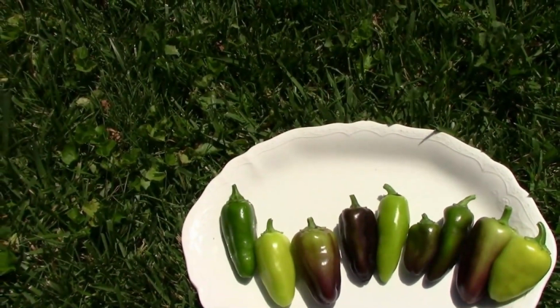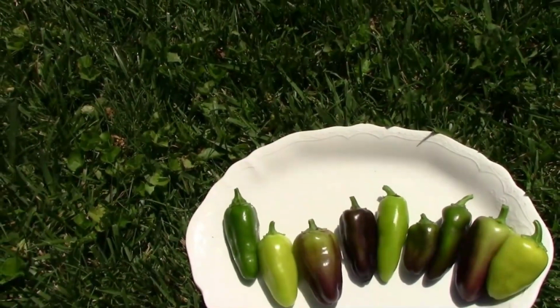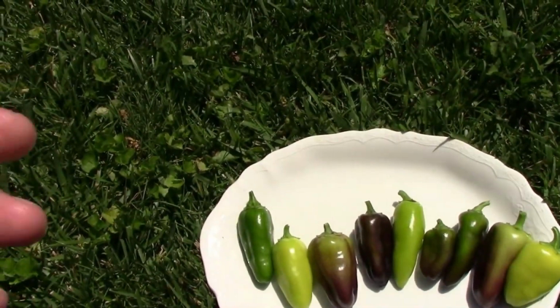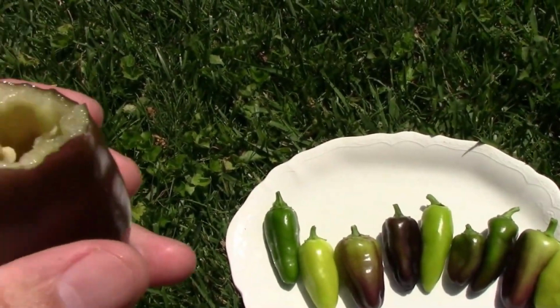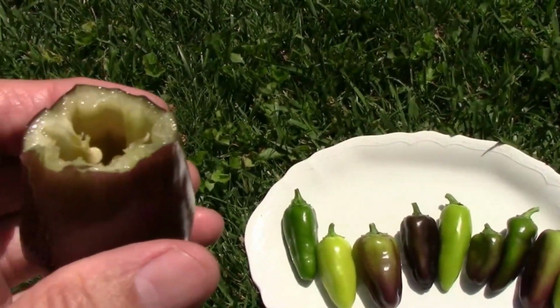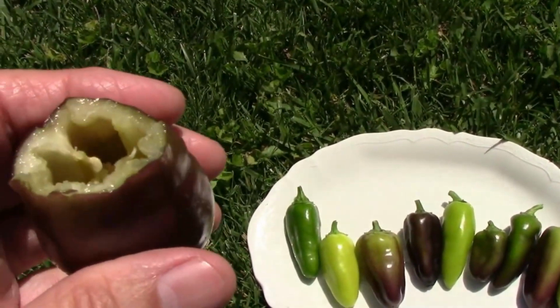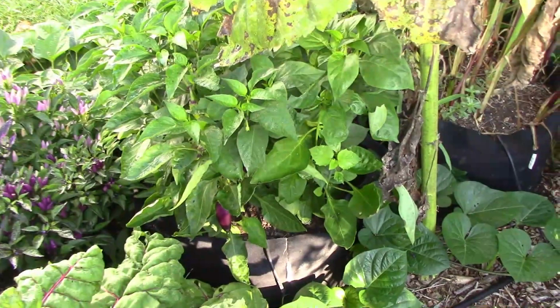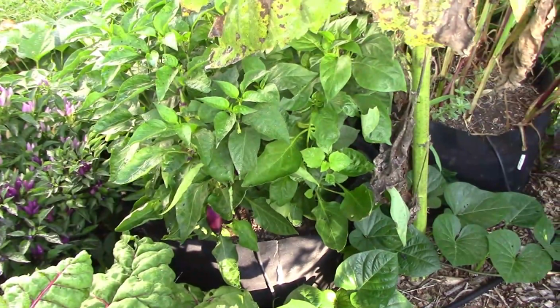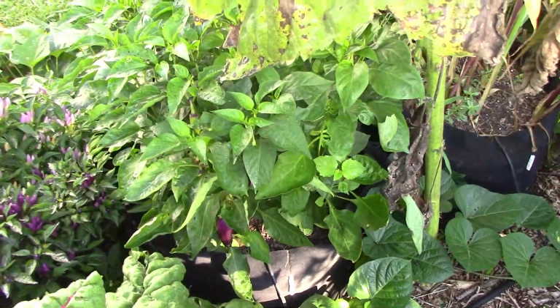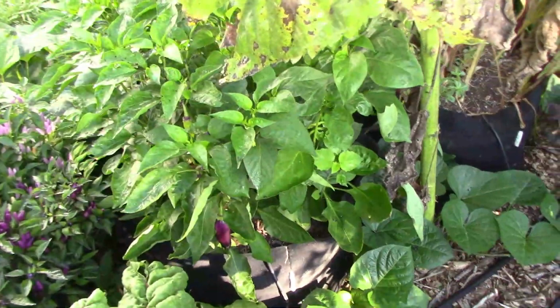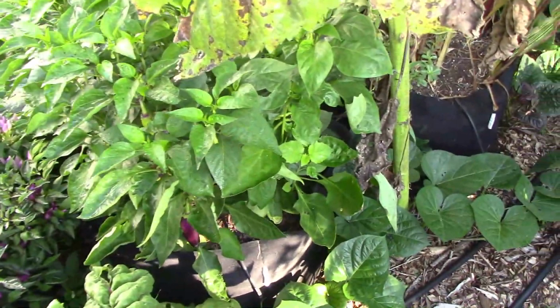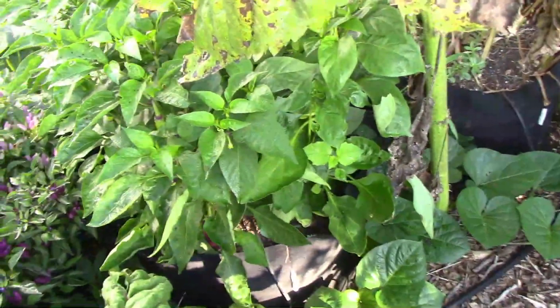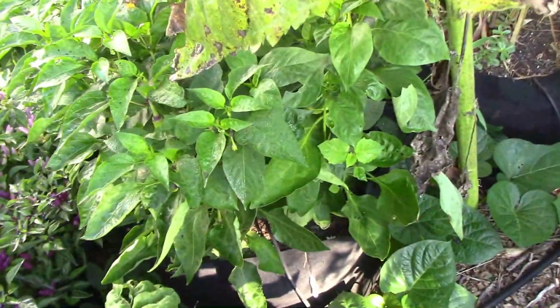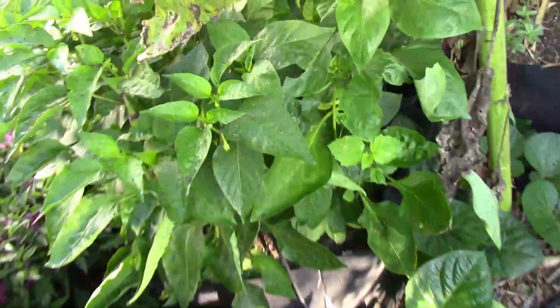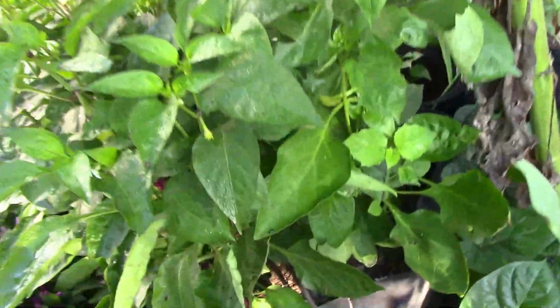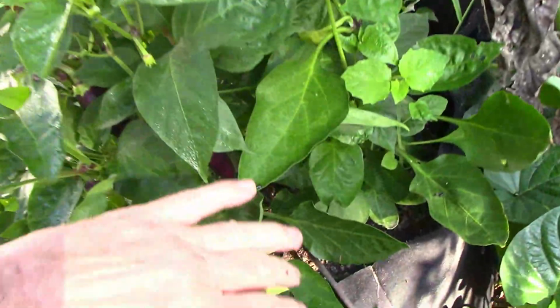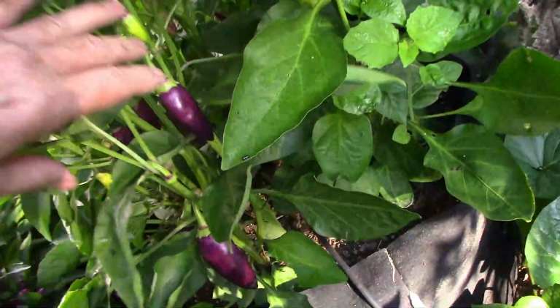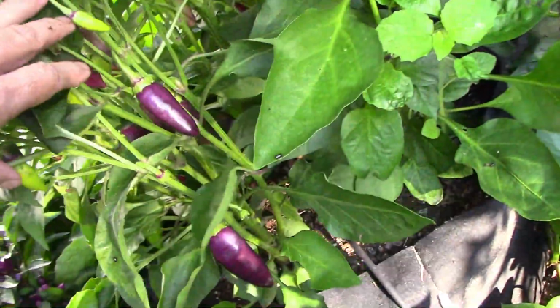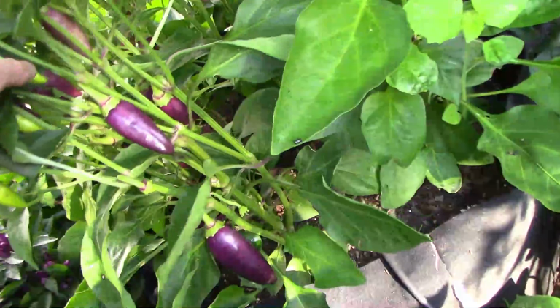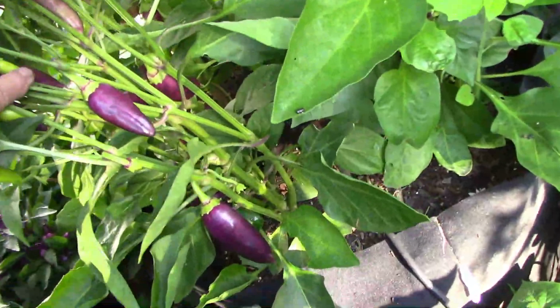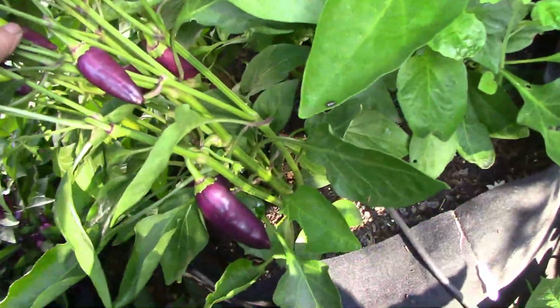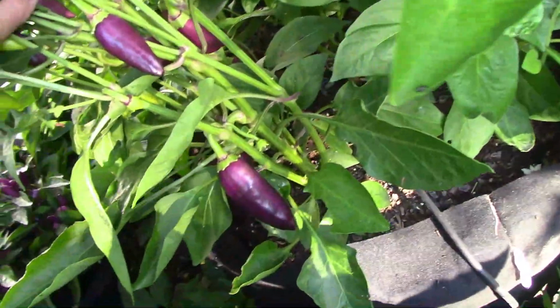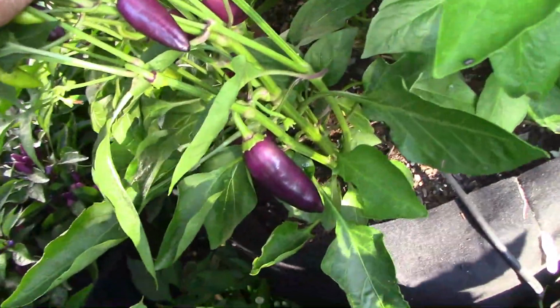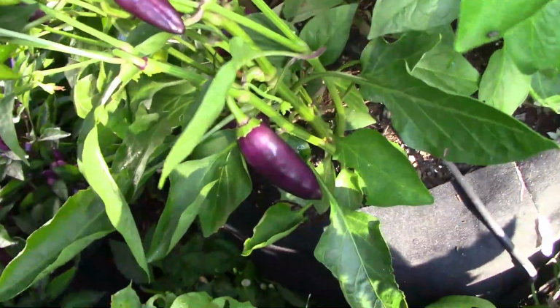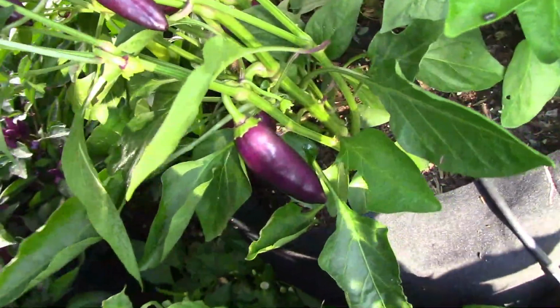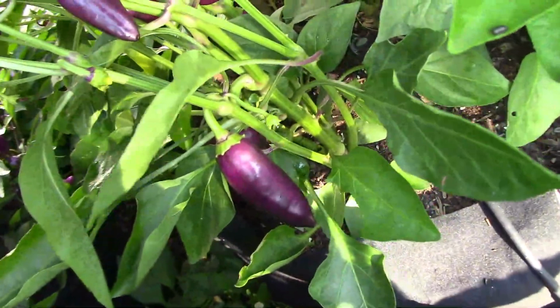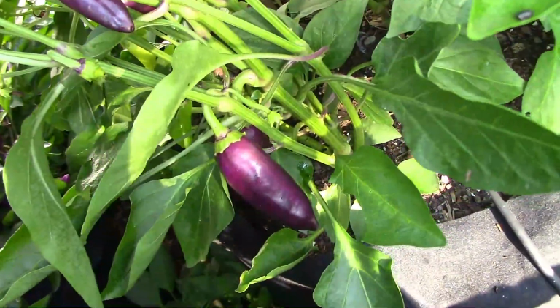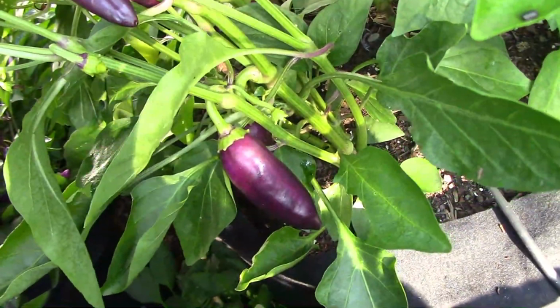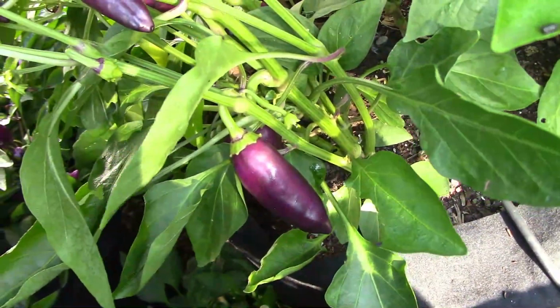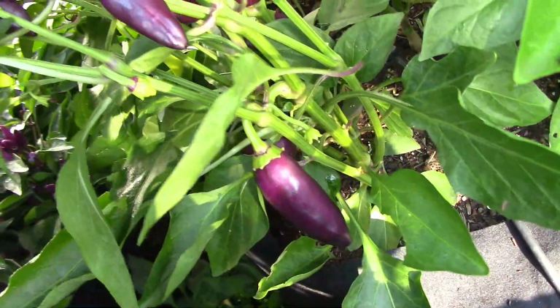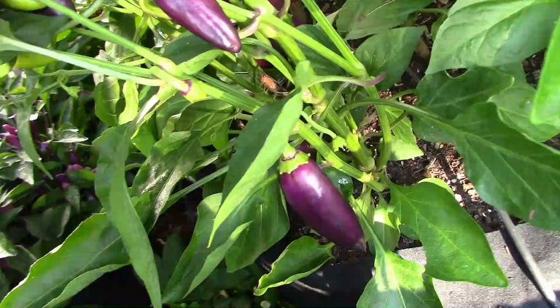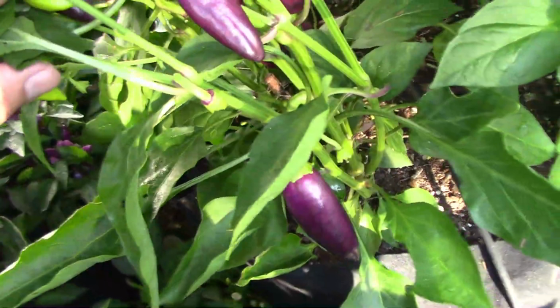Now let's take a look at what we had. I grew some in a grow bag and also some in containers, and we still had some variability, but I was starting to get more of that purple Oda coloration.